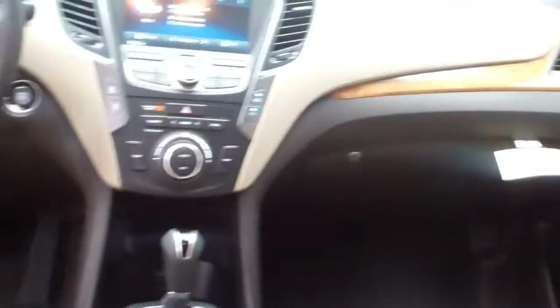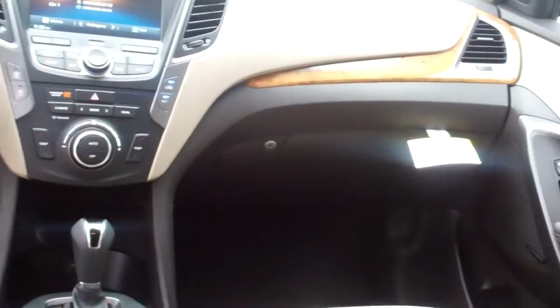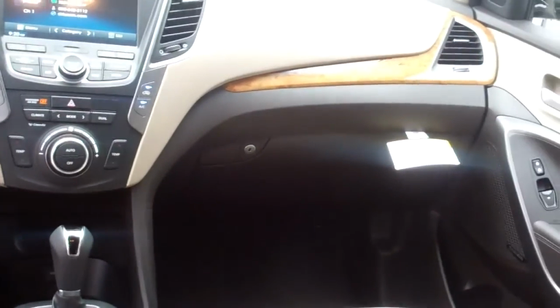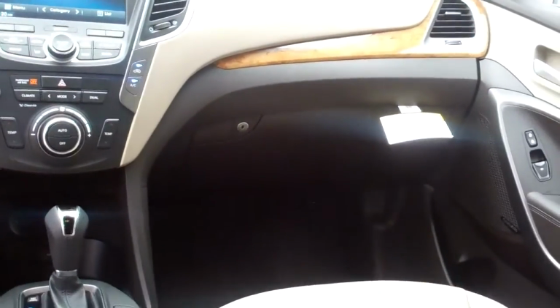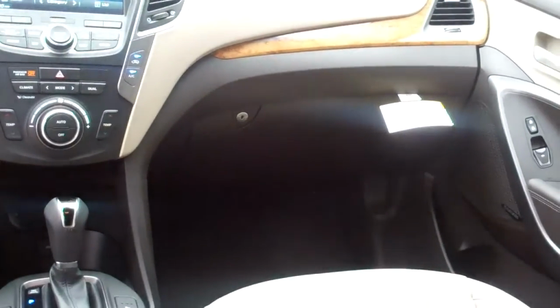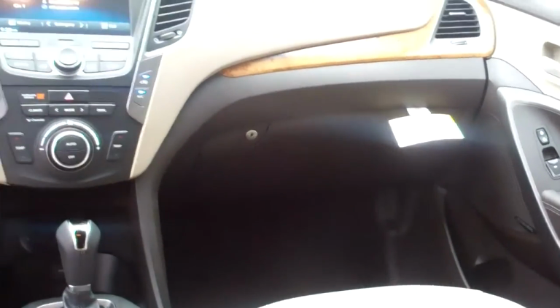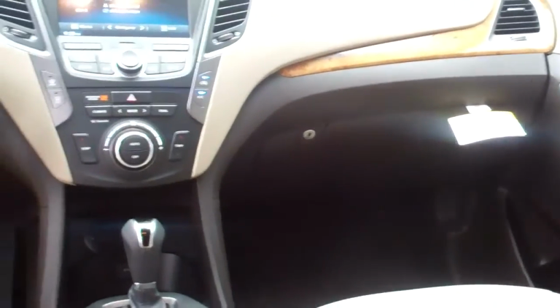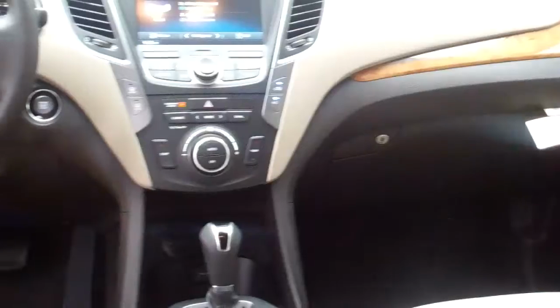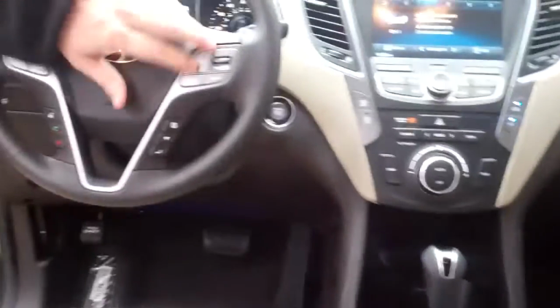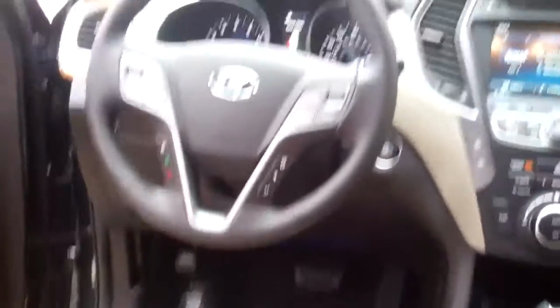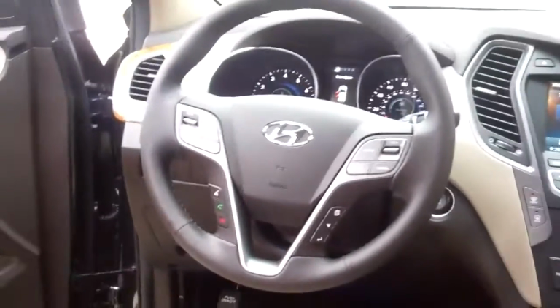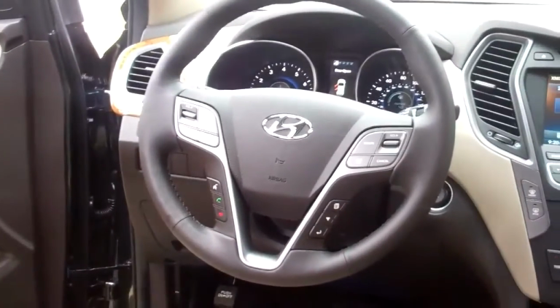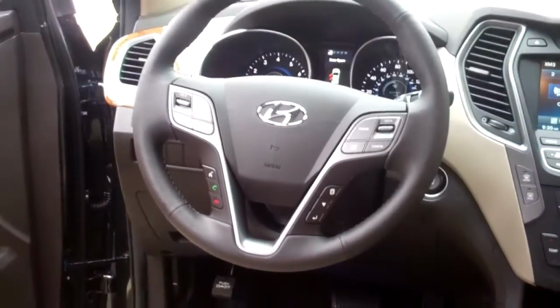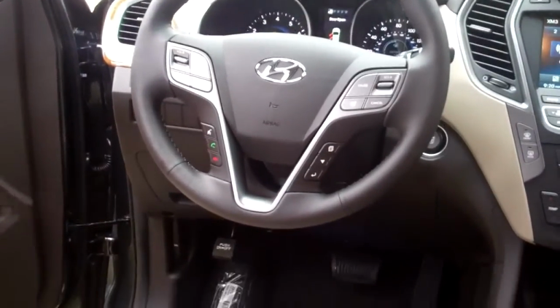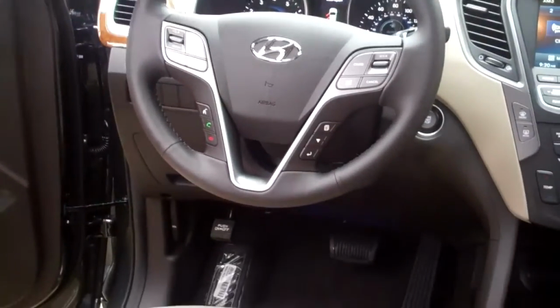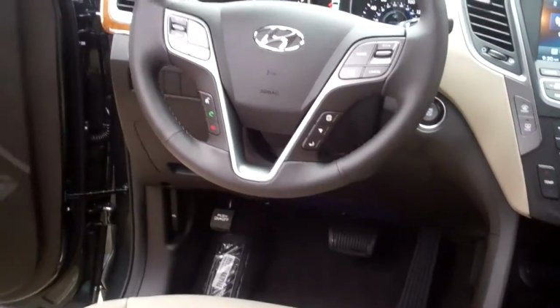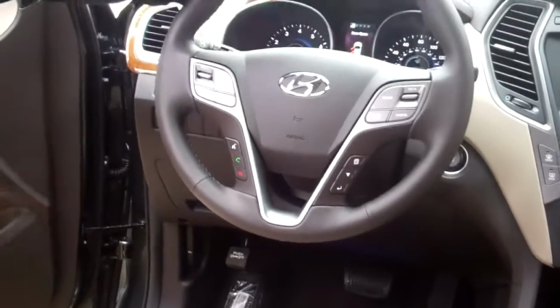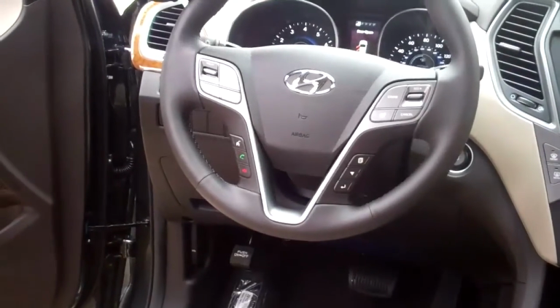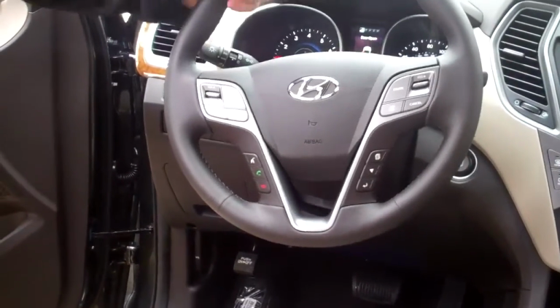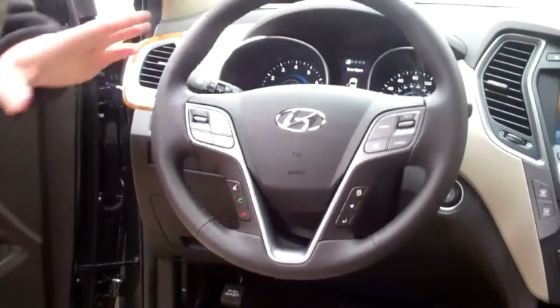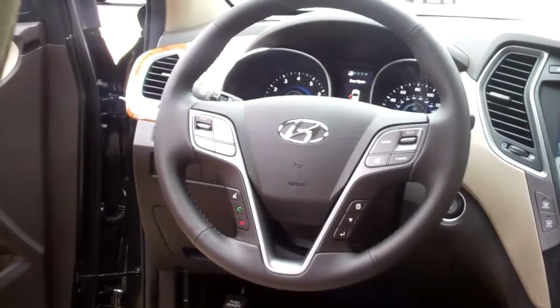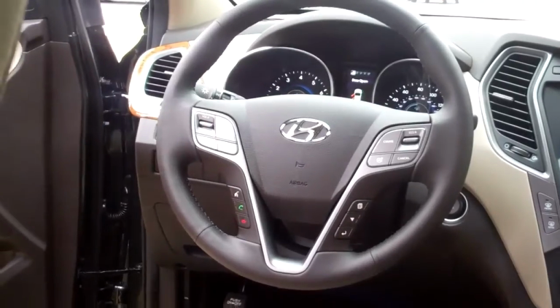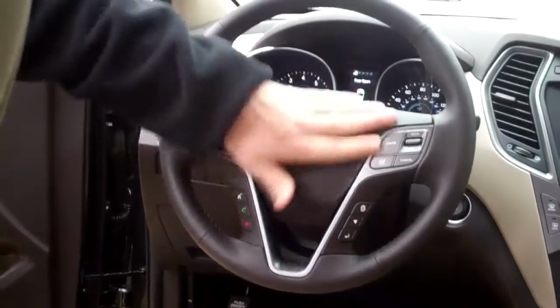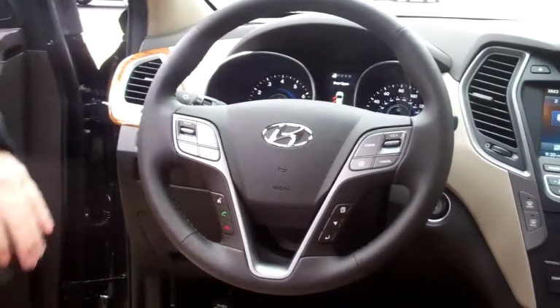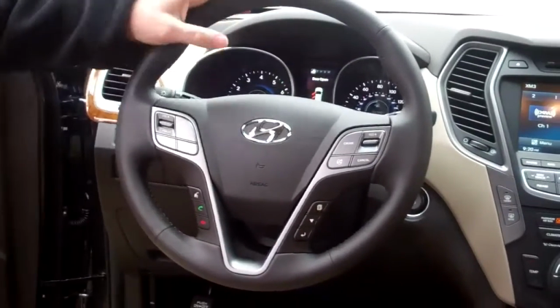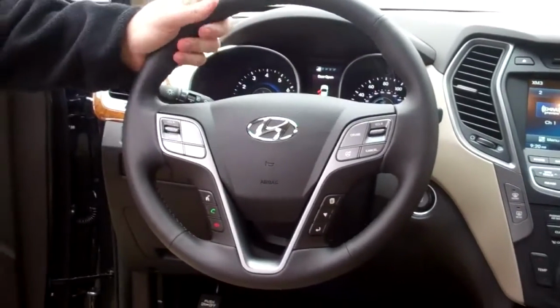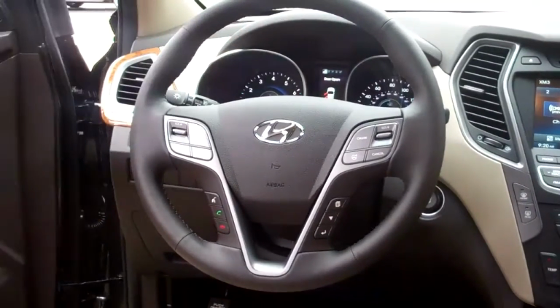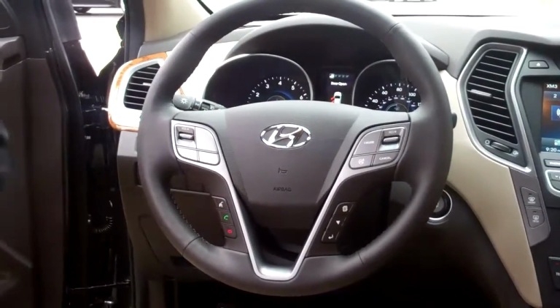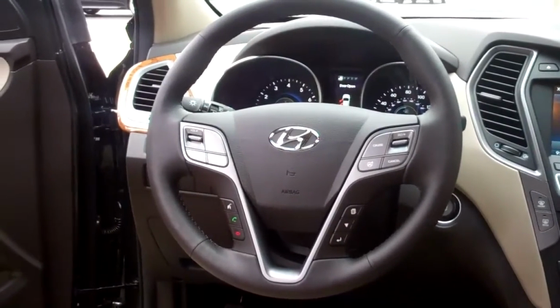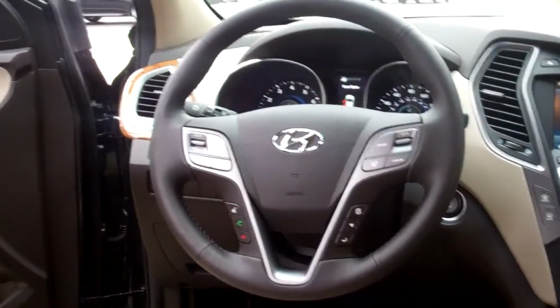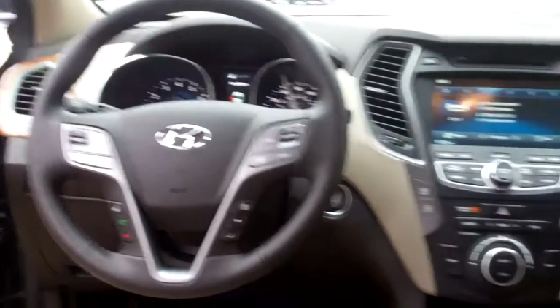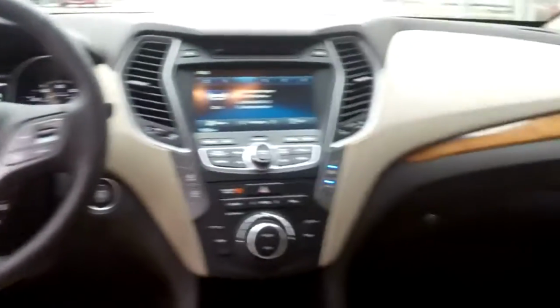This one also has the radio controls, Bluetooth controls, and cruise controls all on your steering wheel. This one also has a special feature that some vehicles come with but not a lot — a heated steering wheel for cold mornings. That's a big thing.